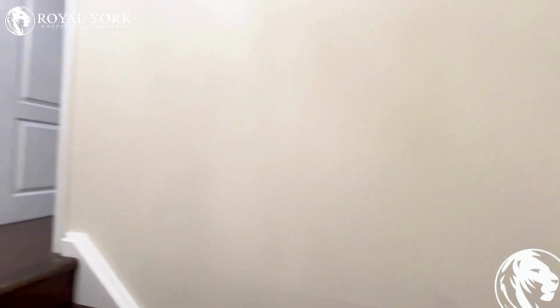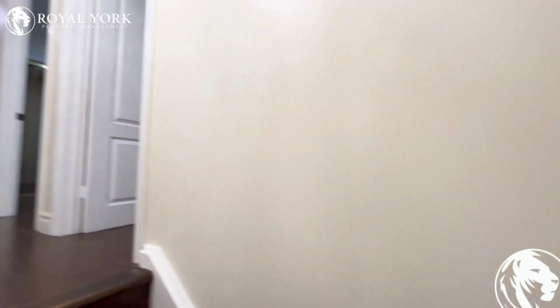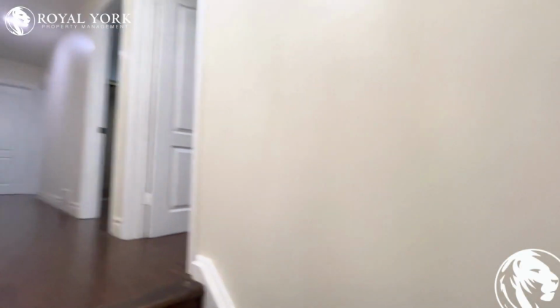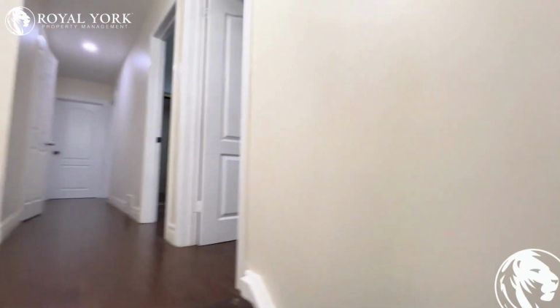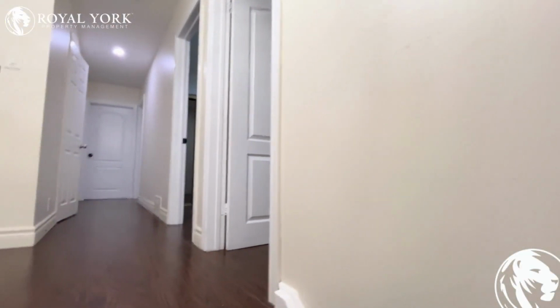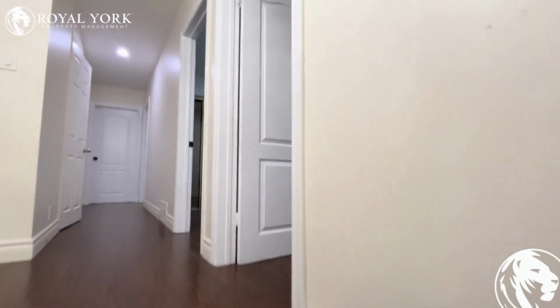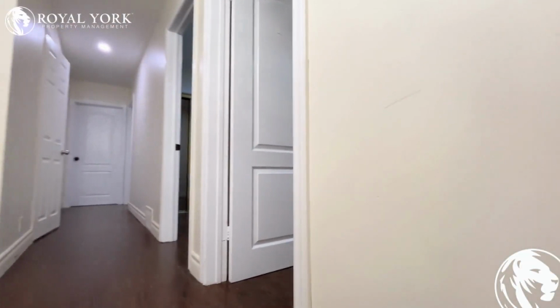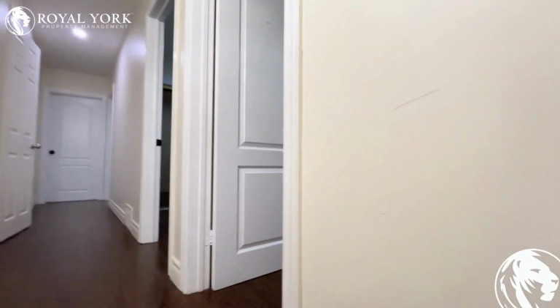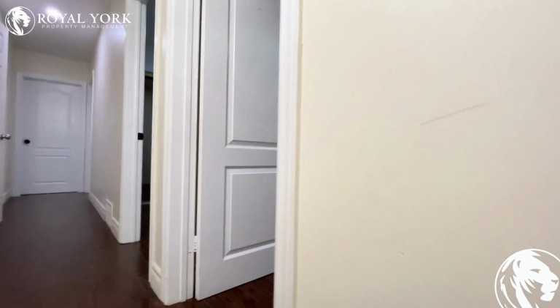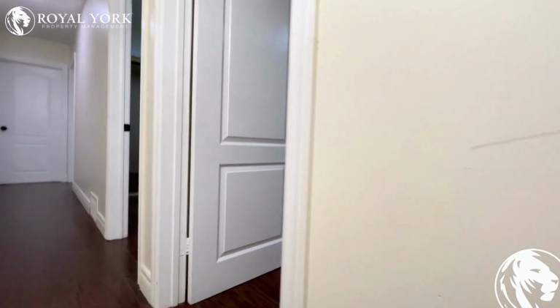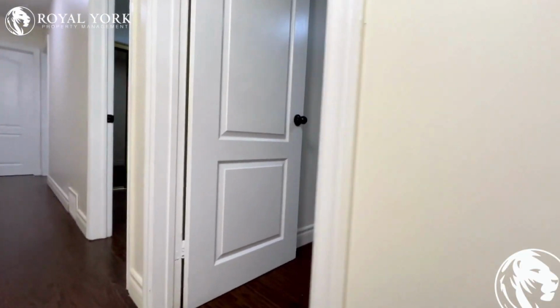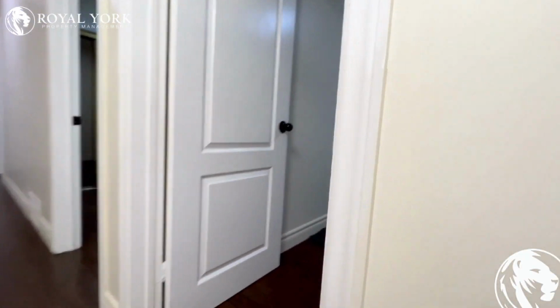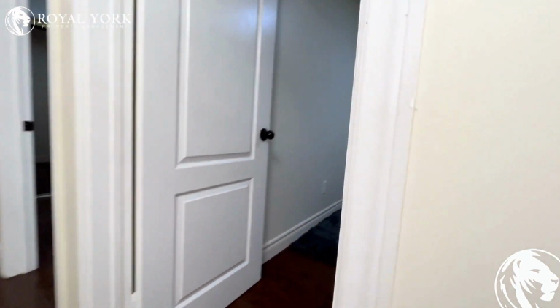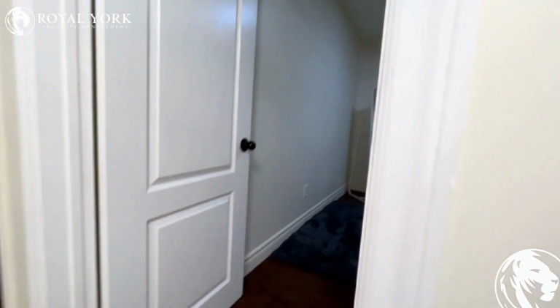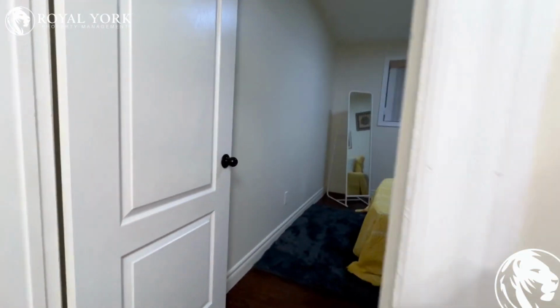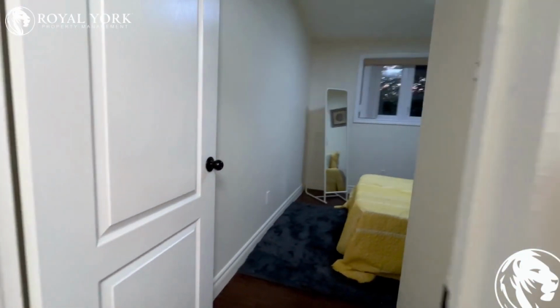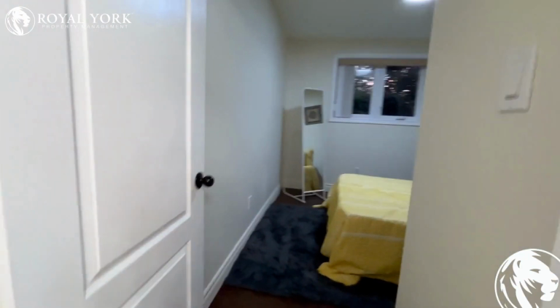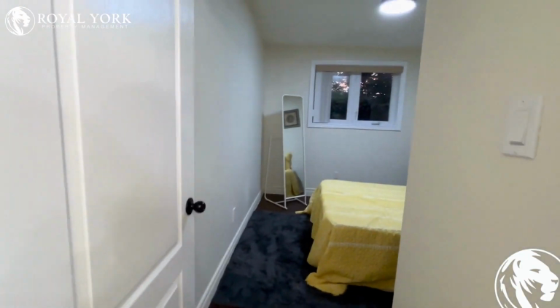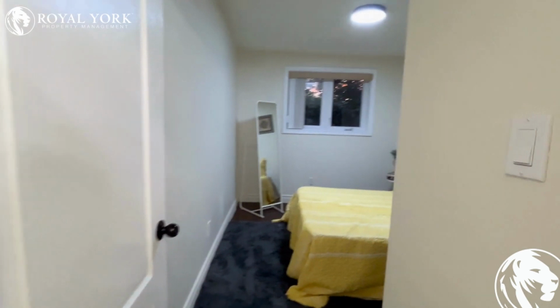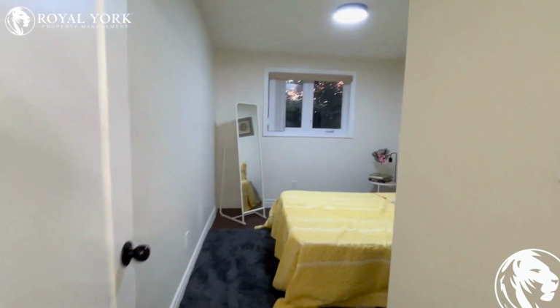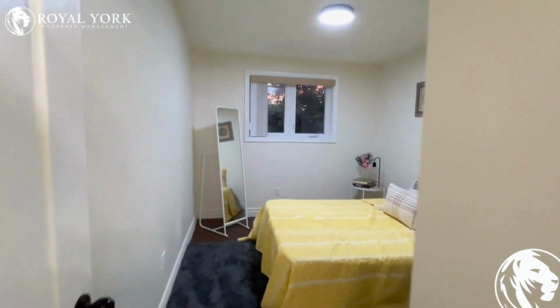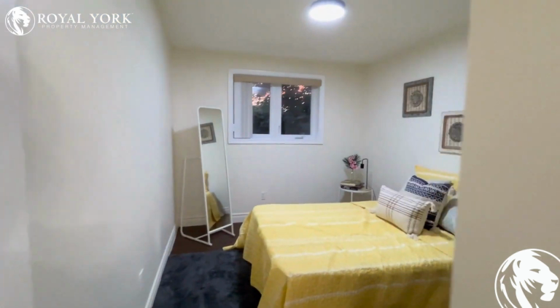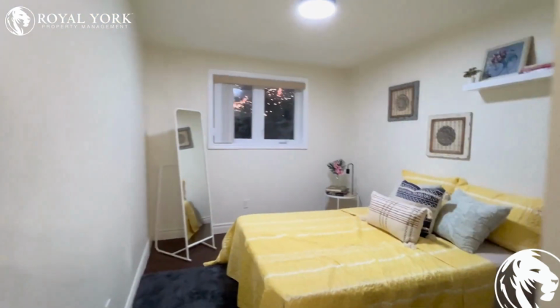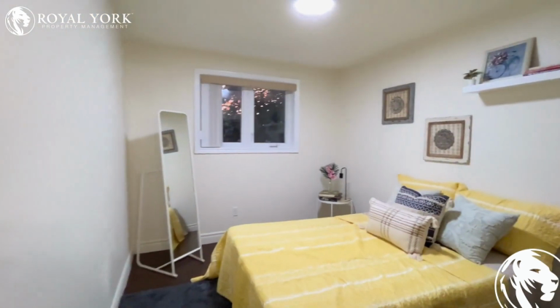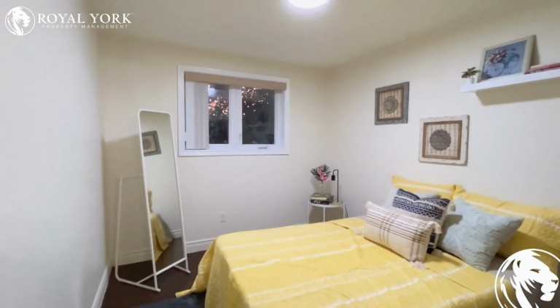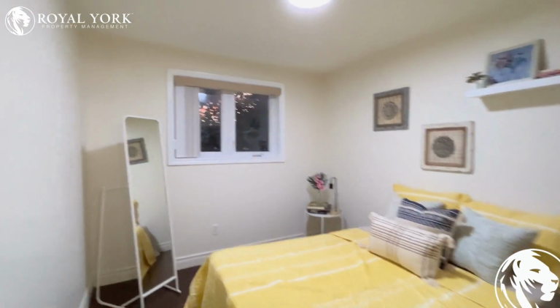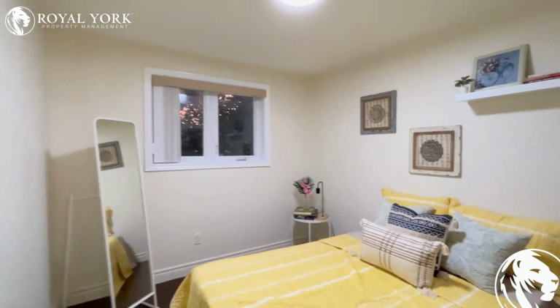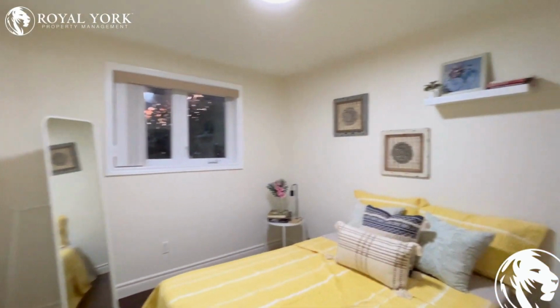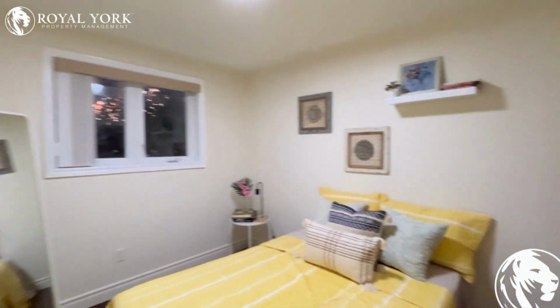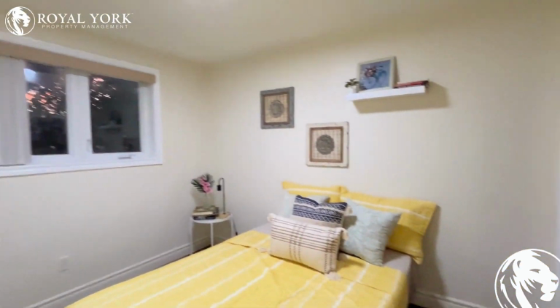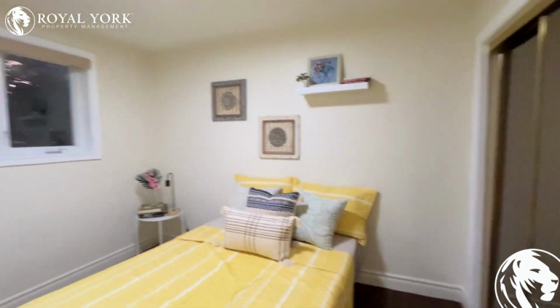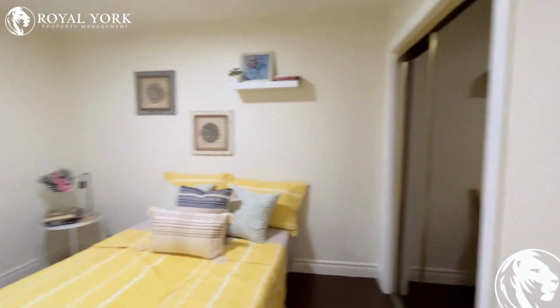To the right, we're going to find our very first bedroom. Very spacious room, lots of natural light coming in from the window.